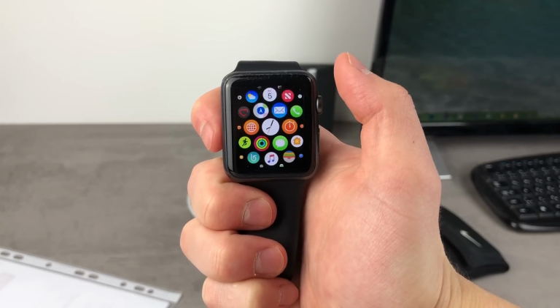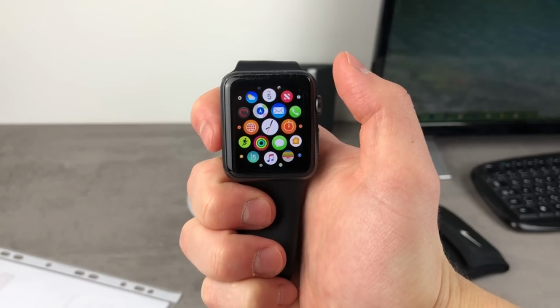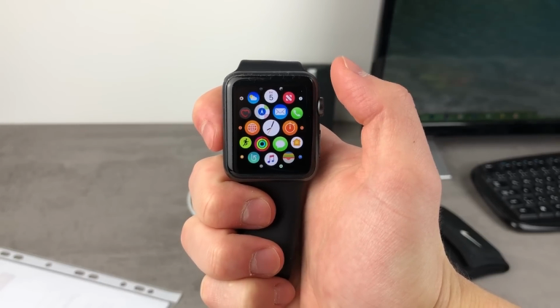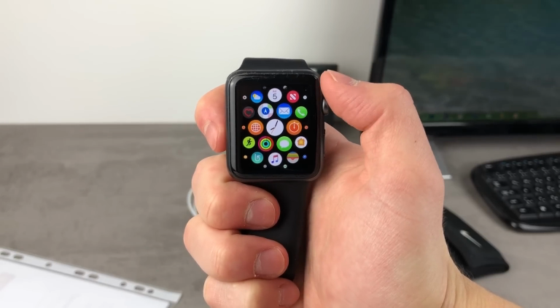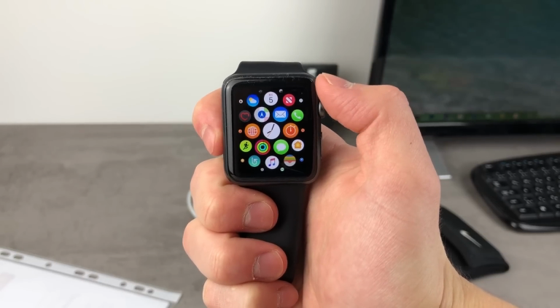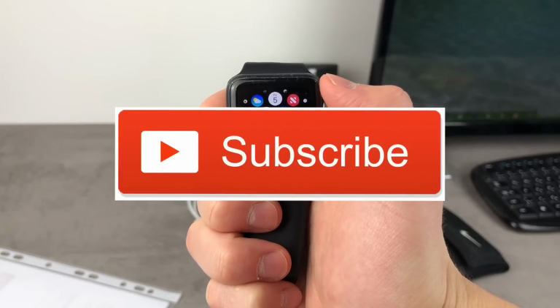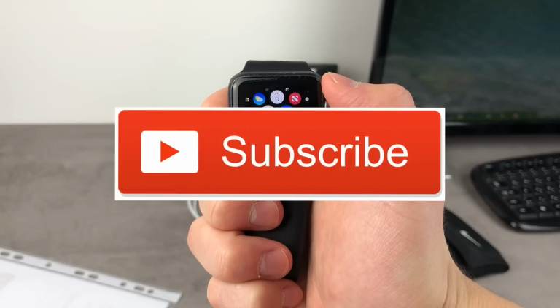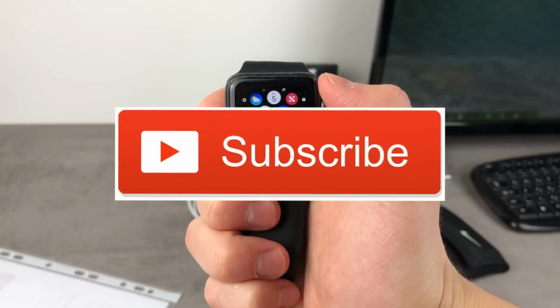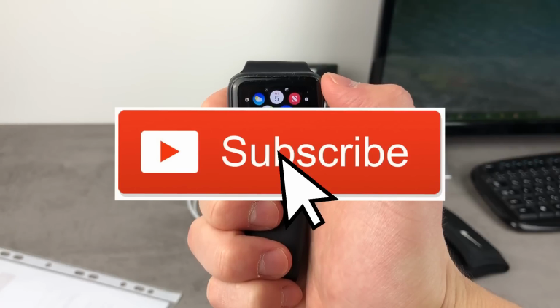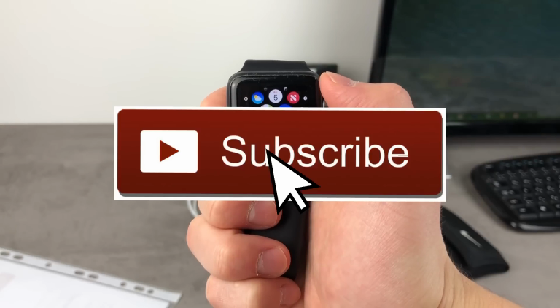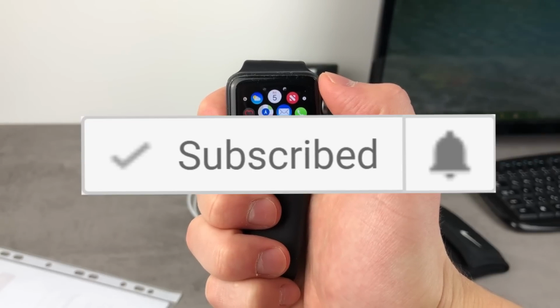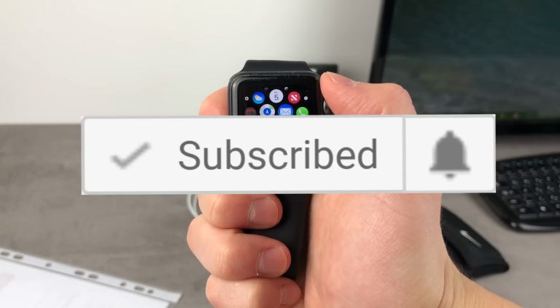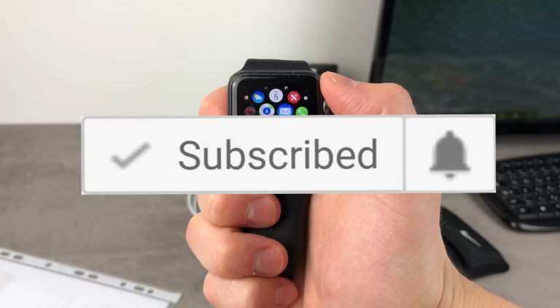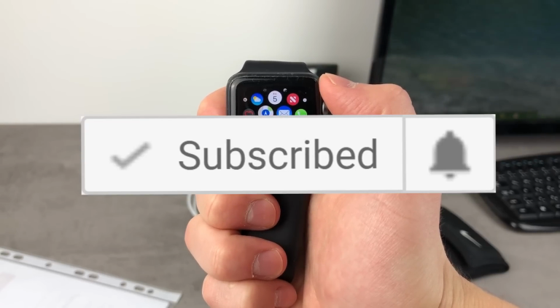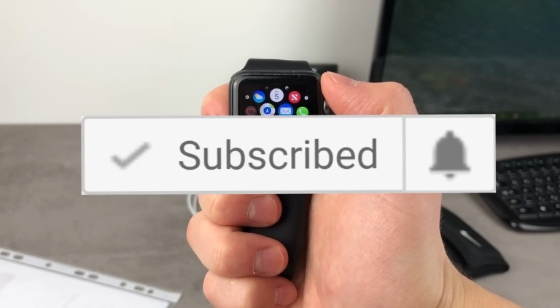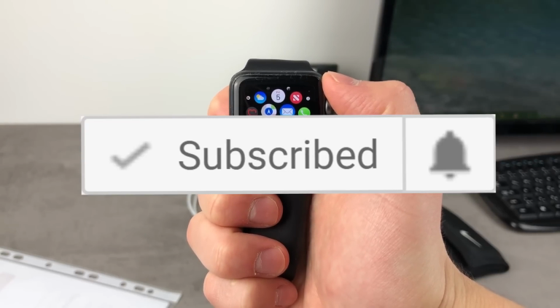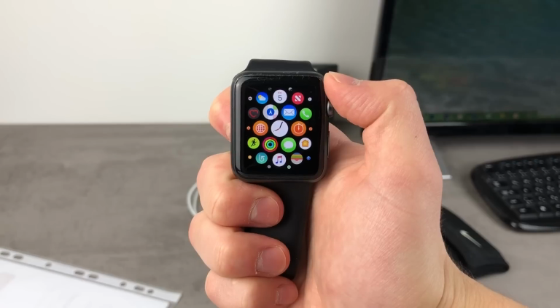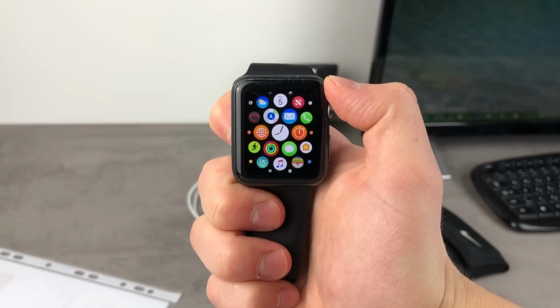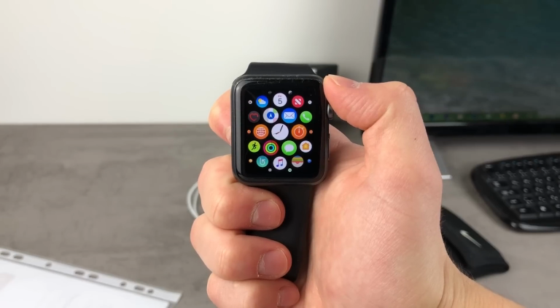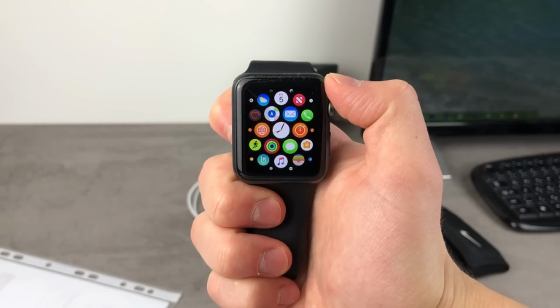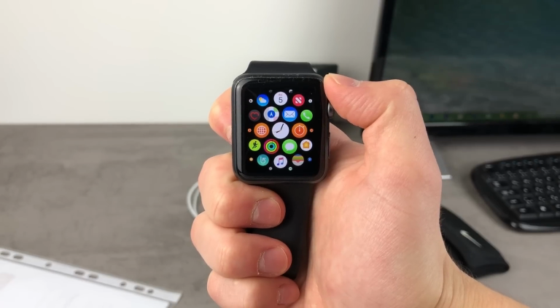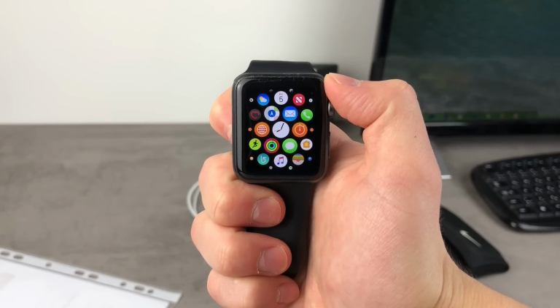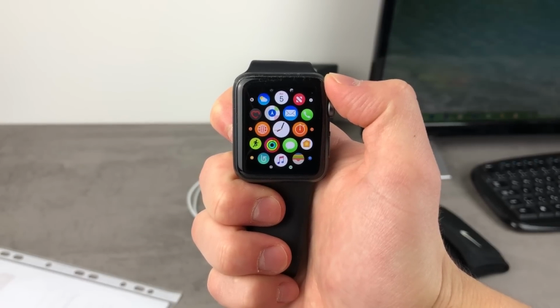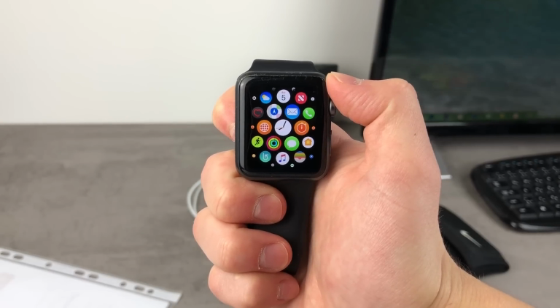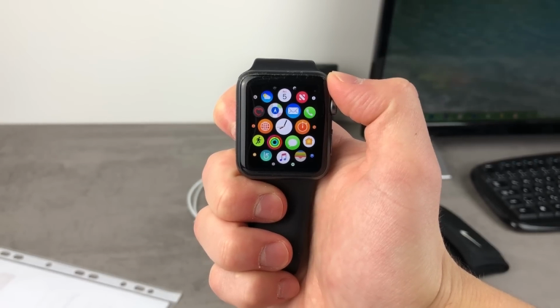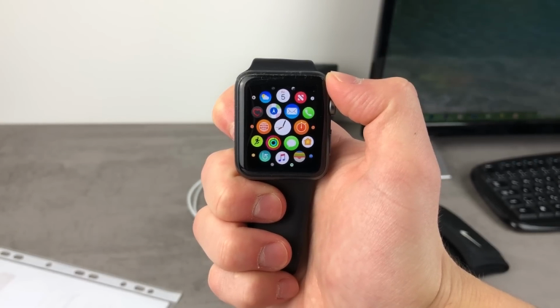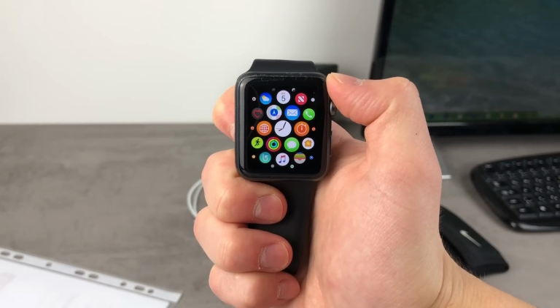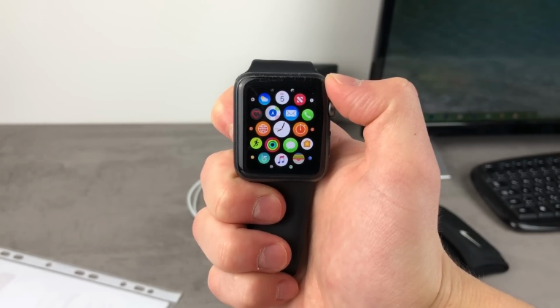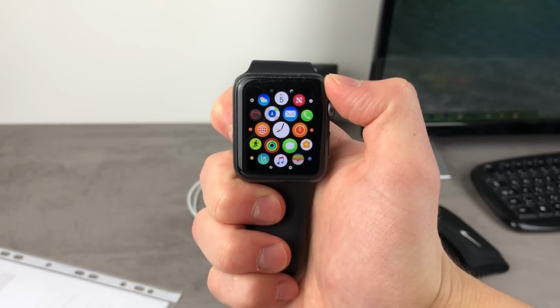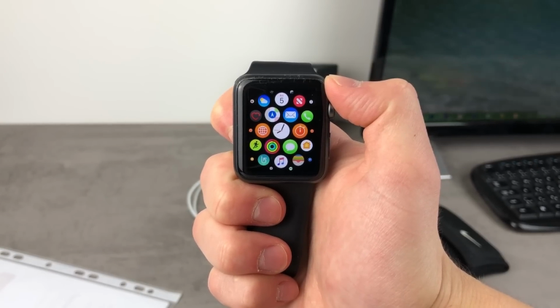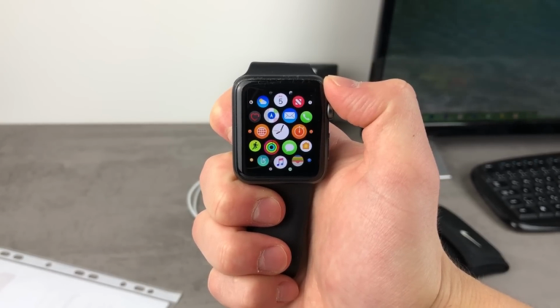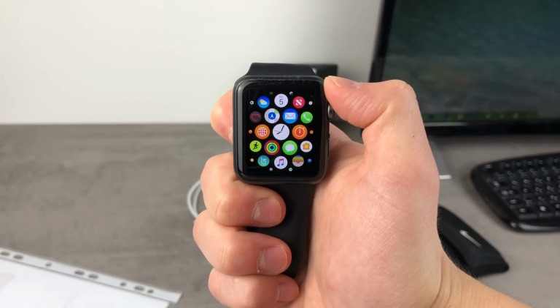If you are new to the channel, start by clicking the subscribe button so you won't miss anything important in the future, because on this channel I make a lot of videos about the Apple Watch and about Apple tech in general, like iPhones and that kind of stuff.